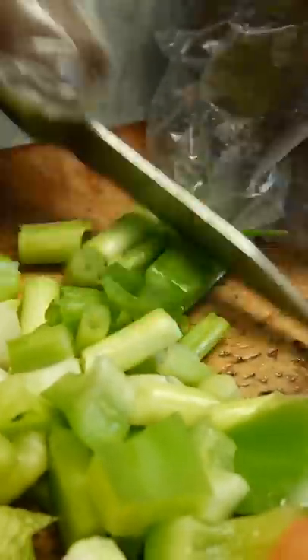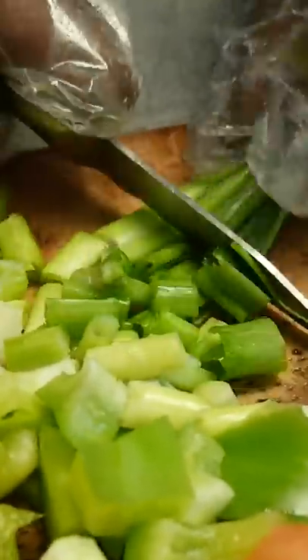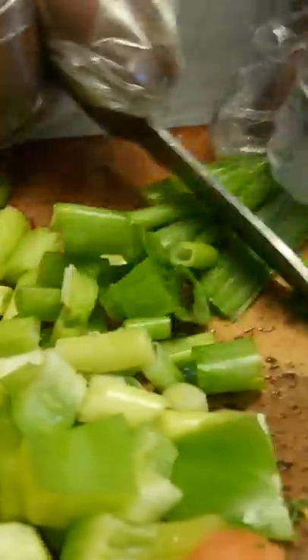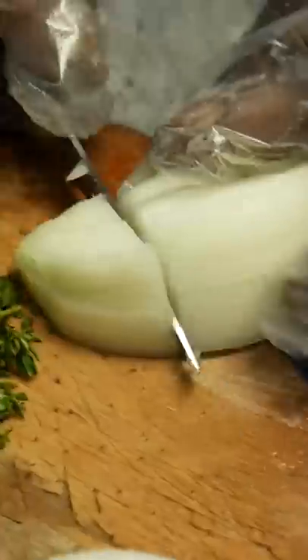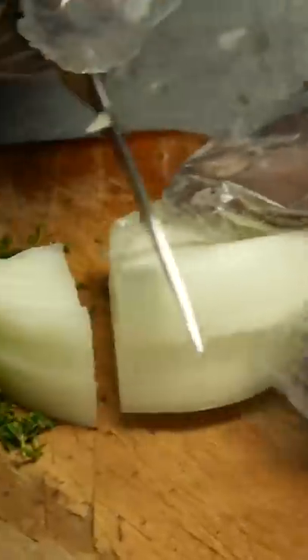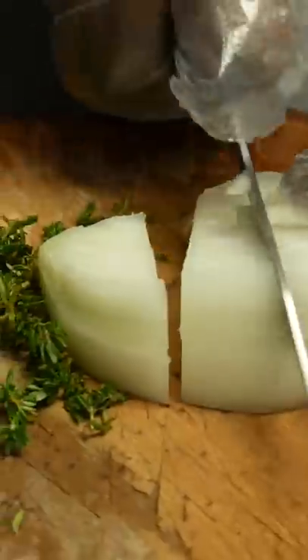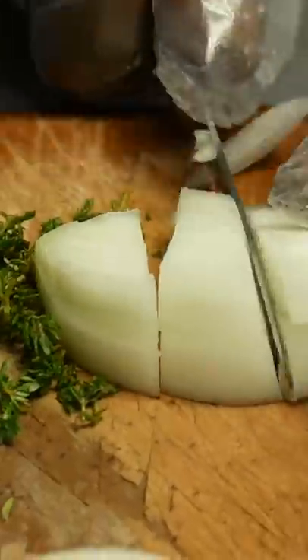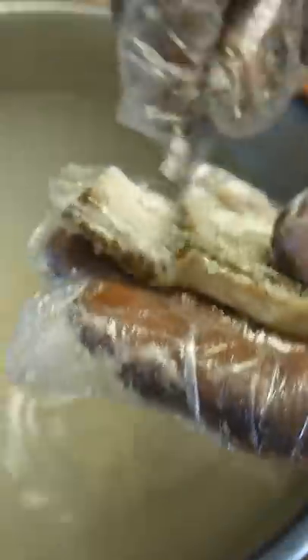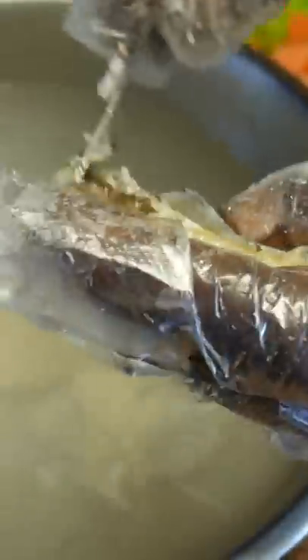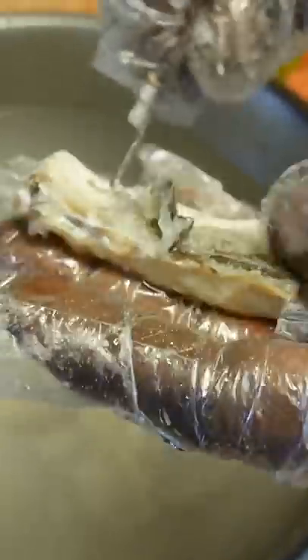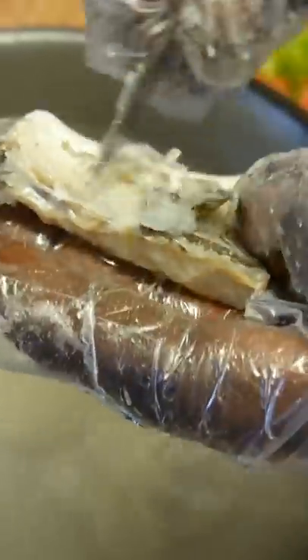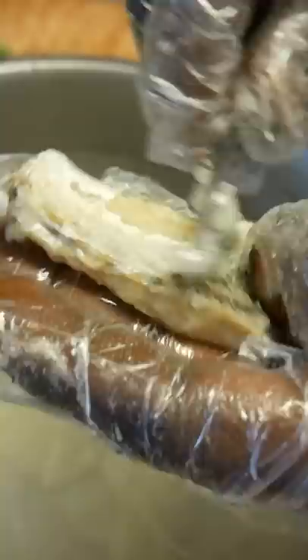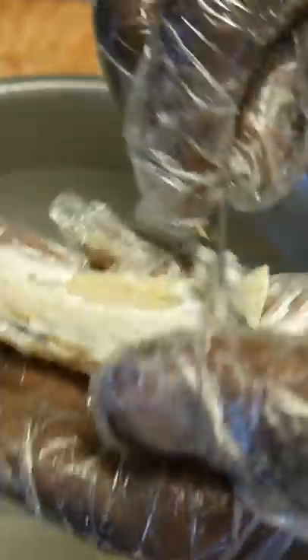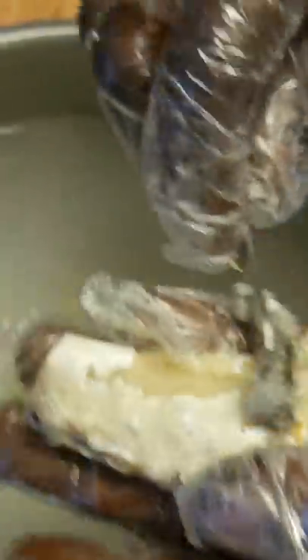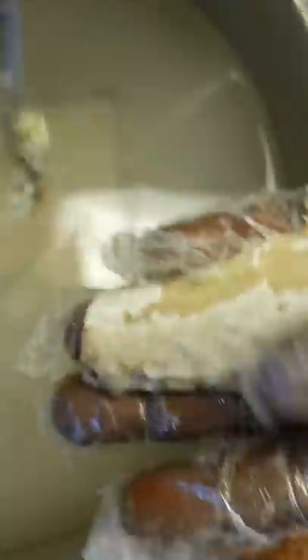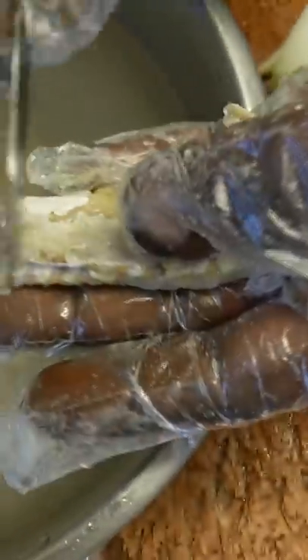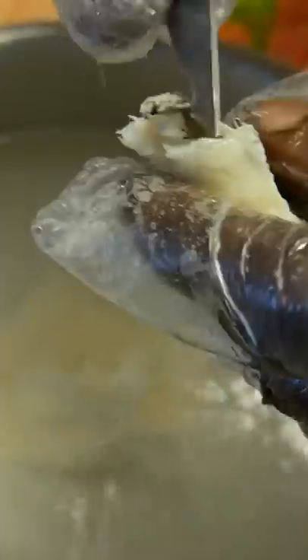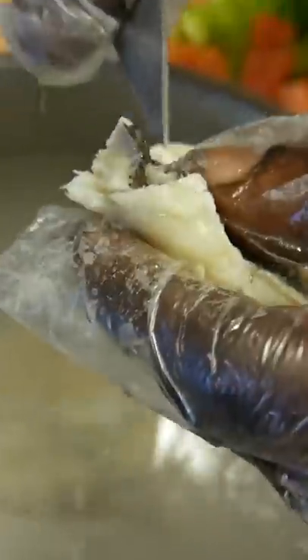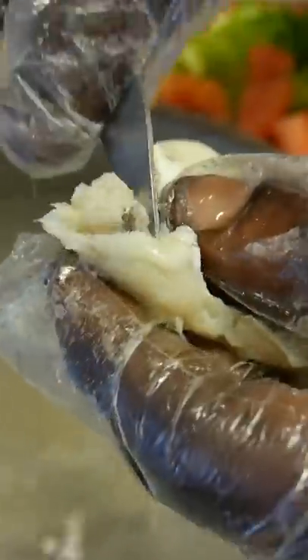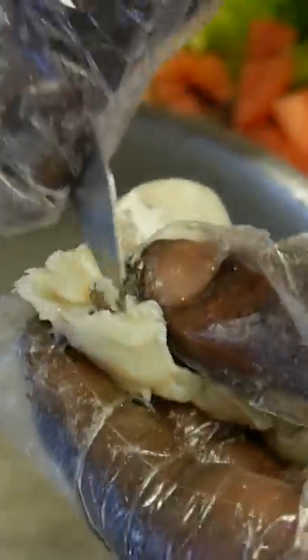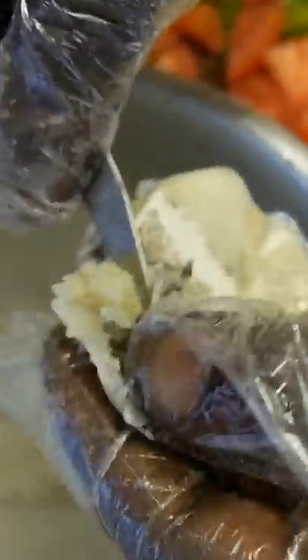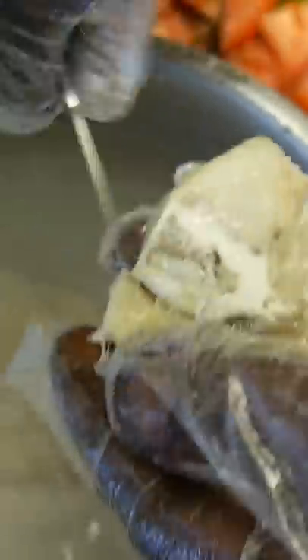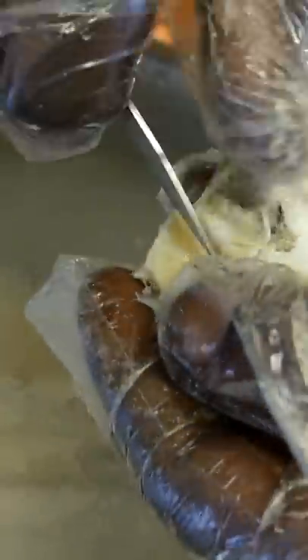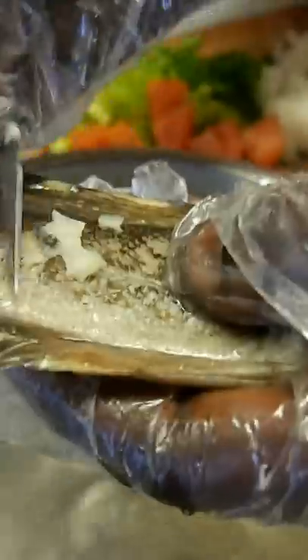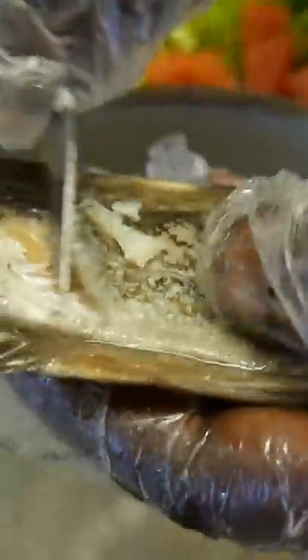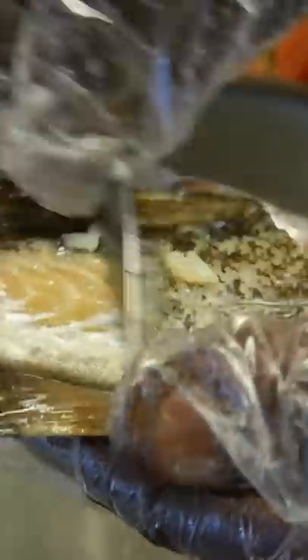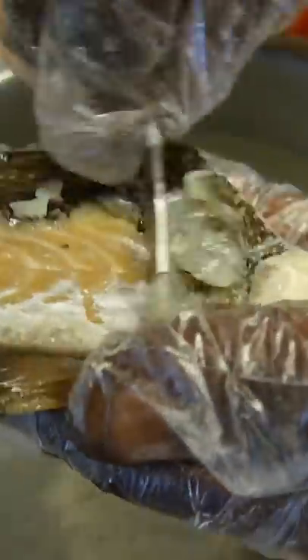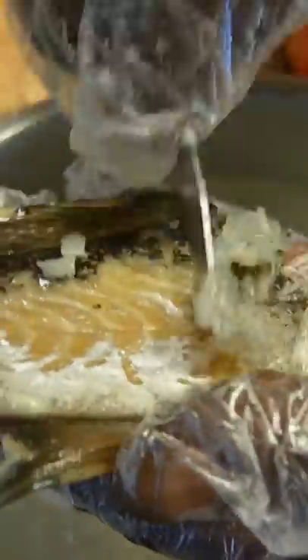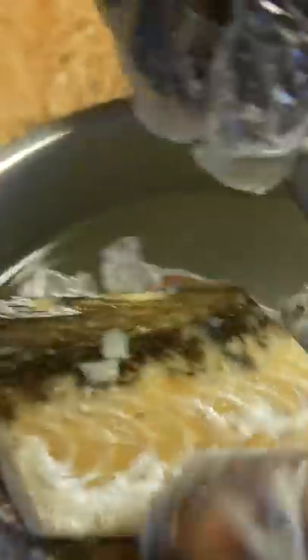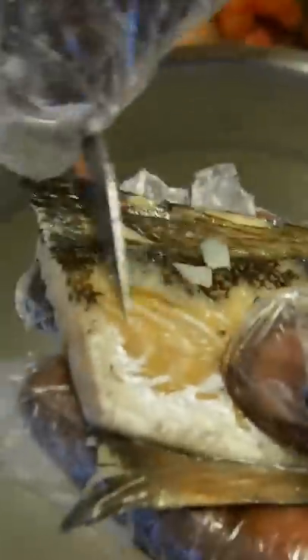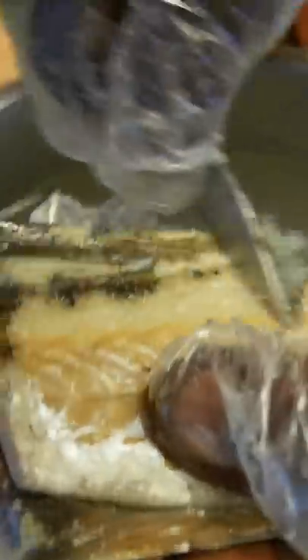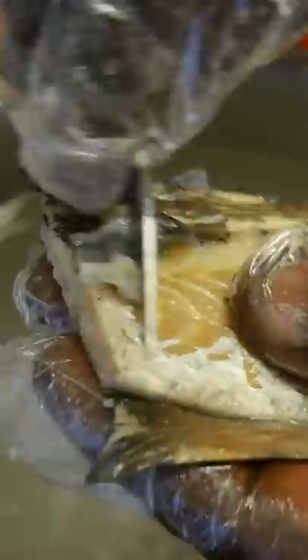He cut up some herbs, tomatoes, green bell peppers, green onions, and onions. Then he prepared the saltfish by scraping the scales off and removing the meat from the bones, and then chopped it up a little bit.